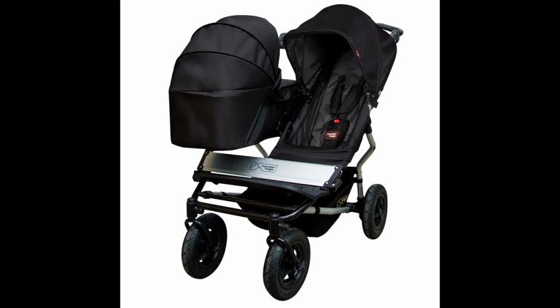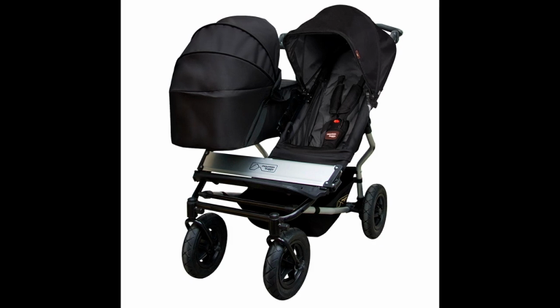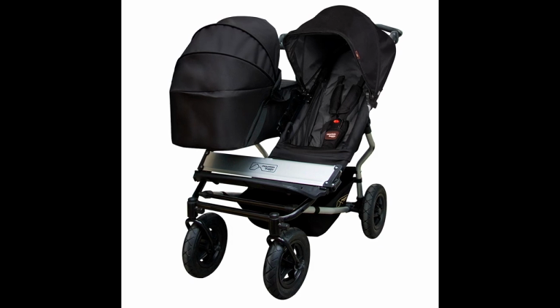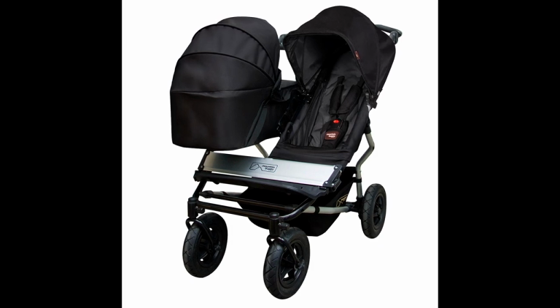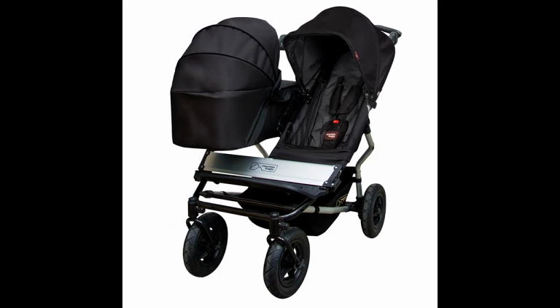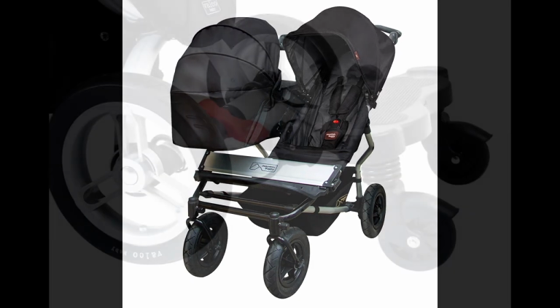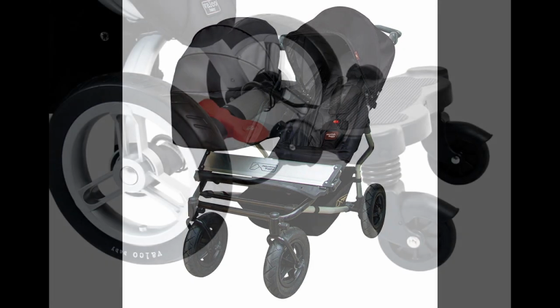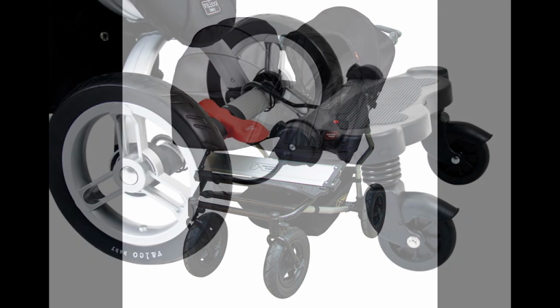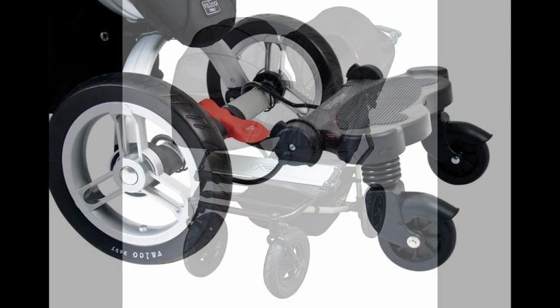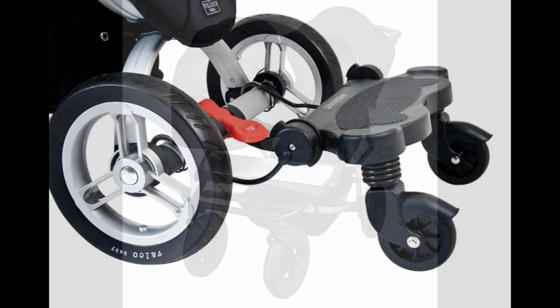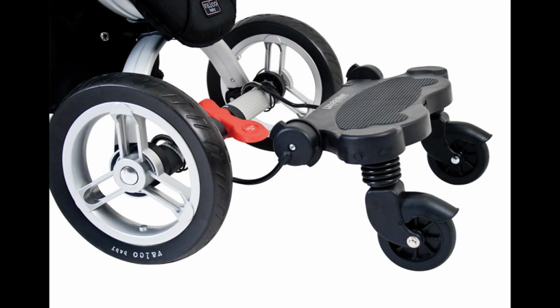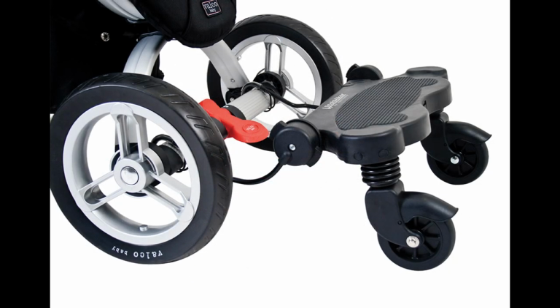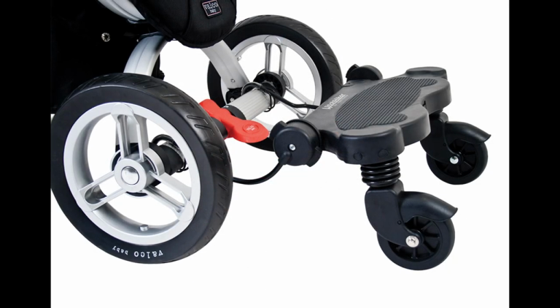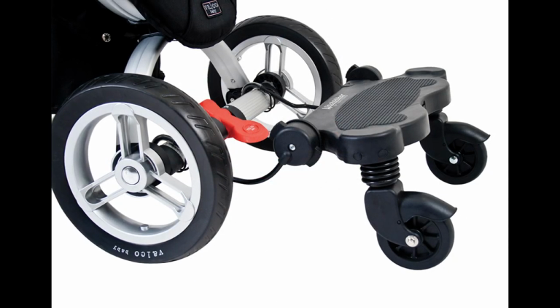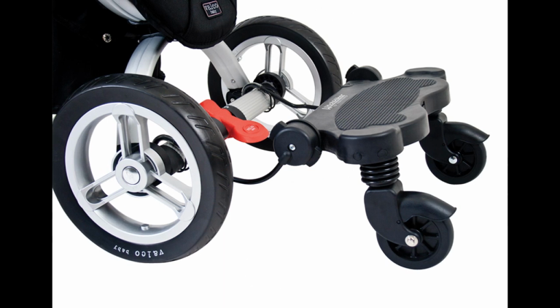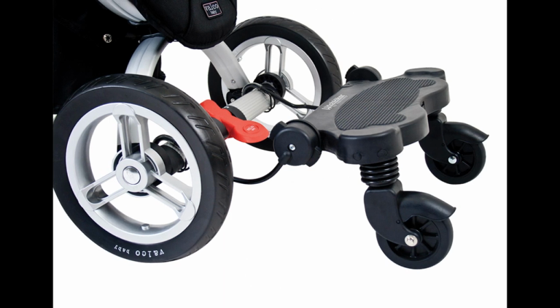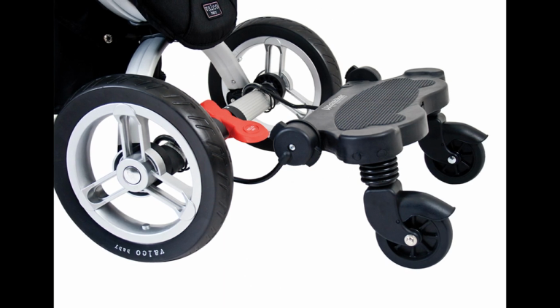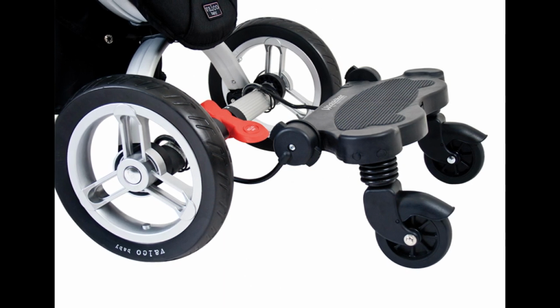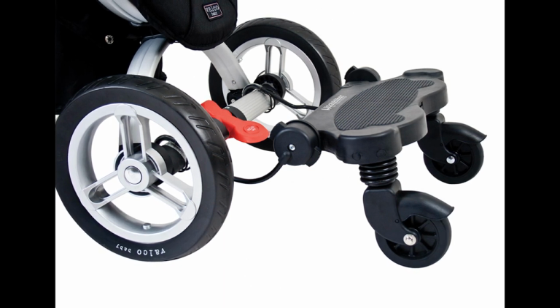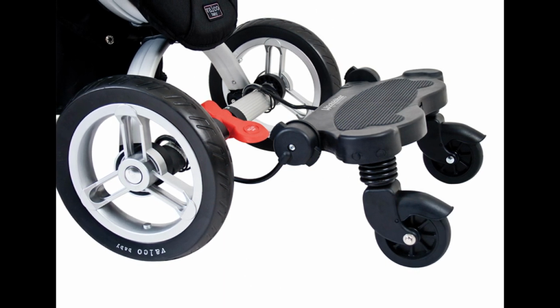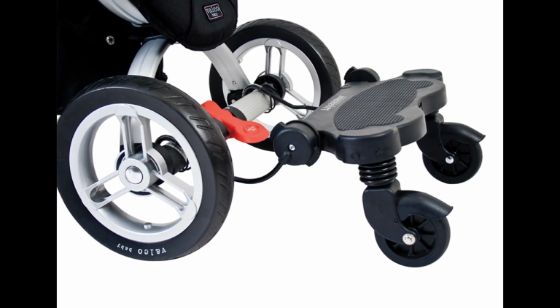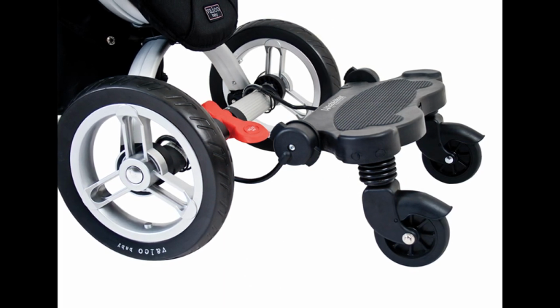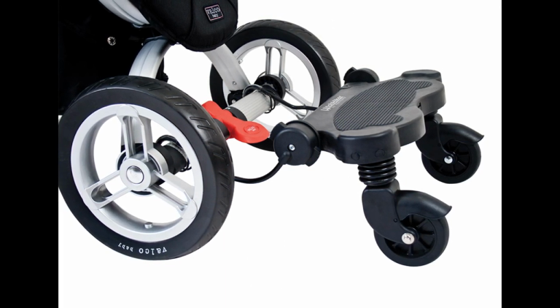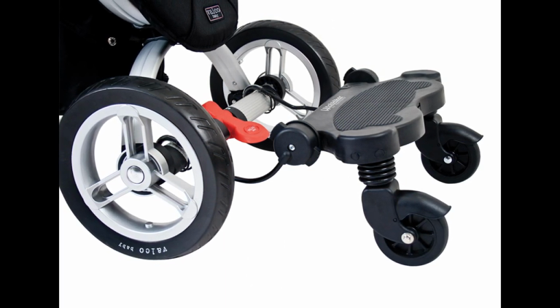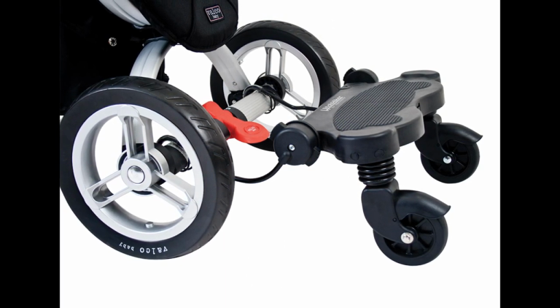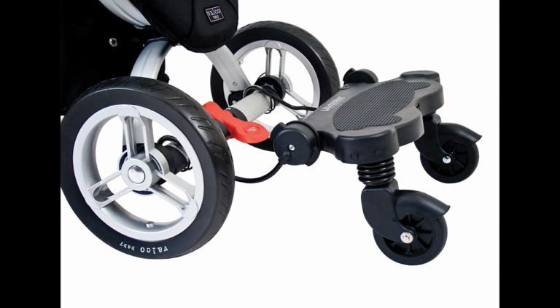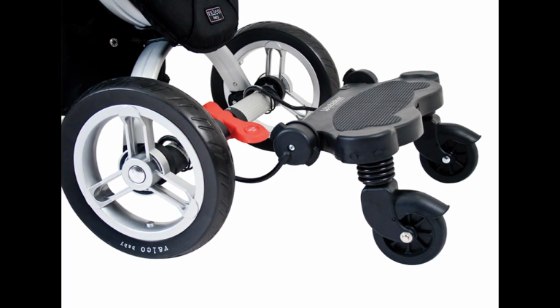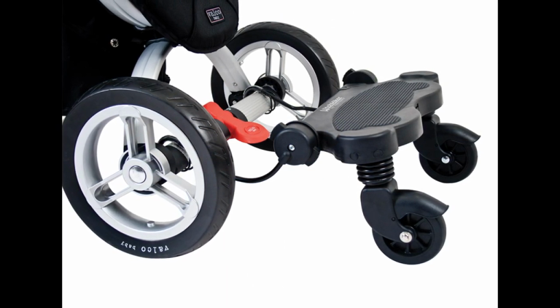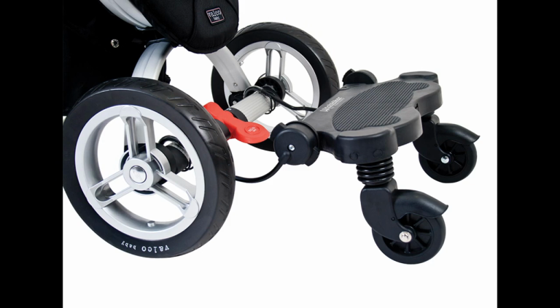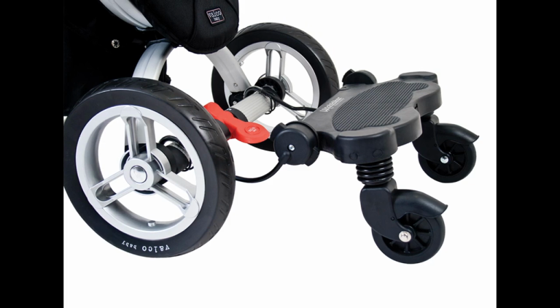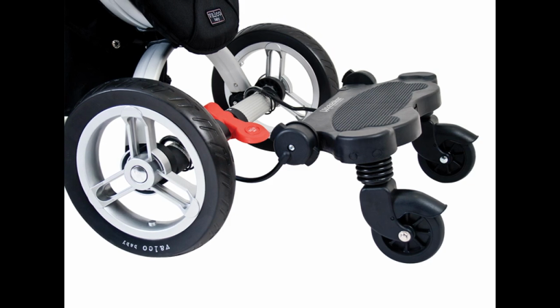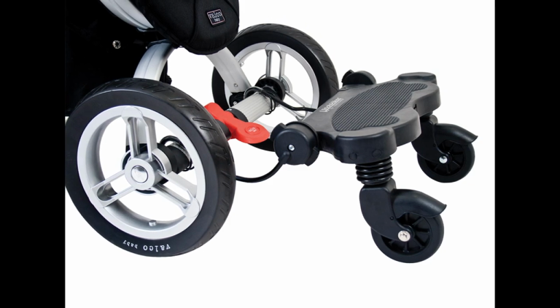And a fun fact: you can actually attach a hitchhiker to the stroller to allow an older third child to come along for the ride. So even though it's a double stroller, it can fit up to three people, which I think is amazing.